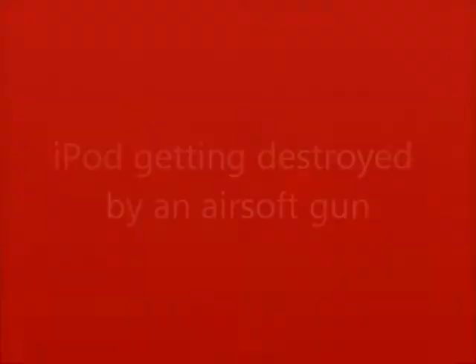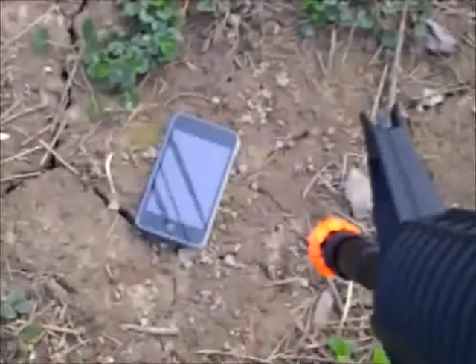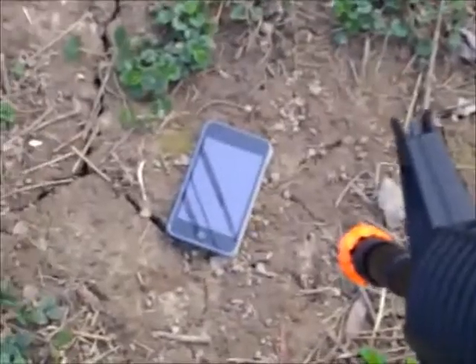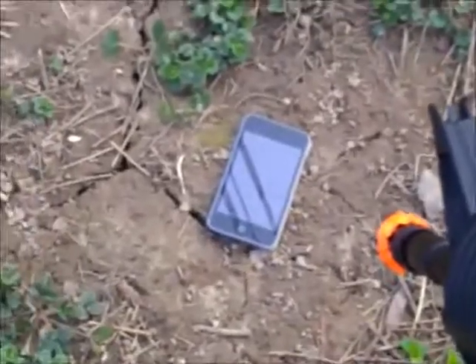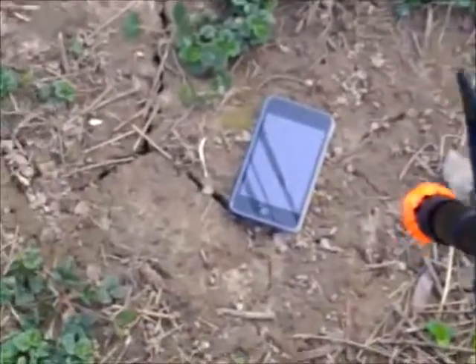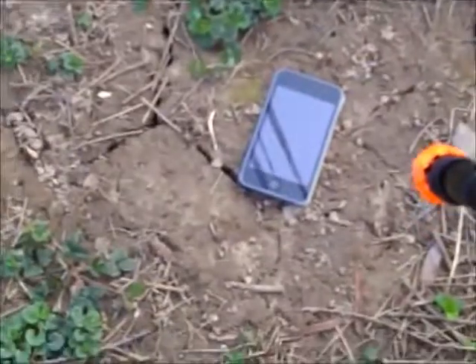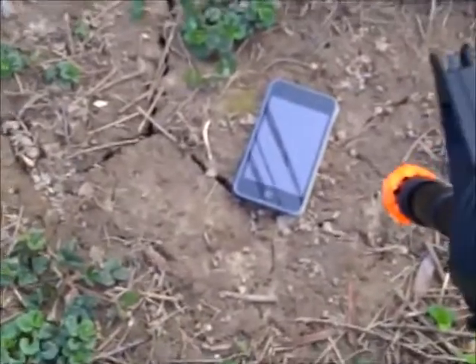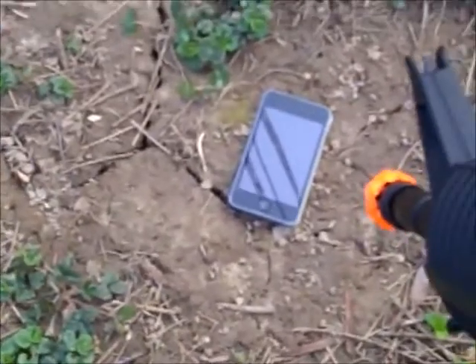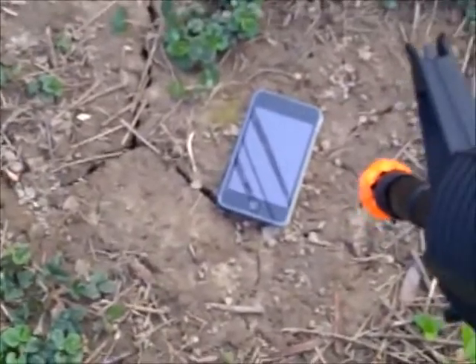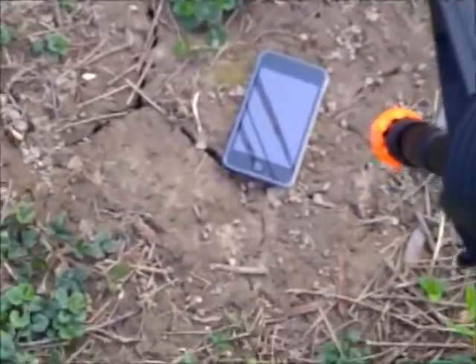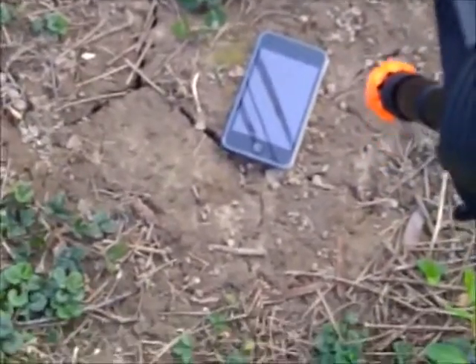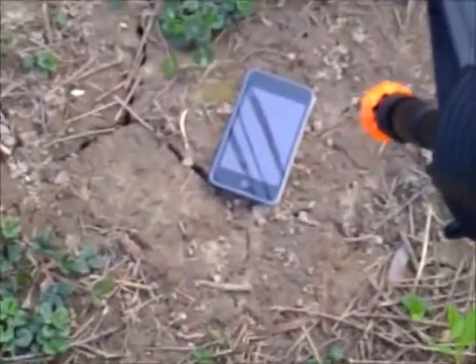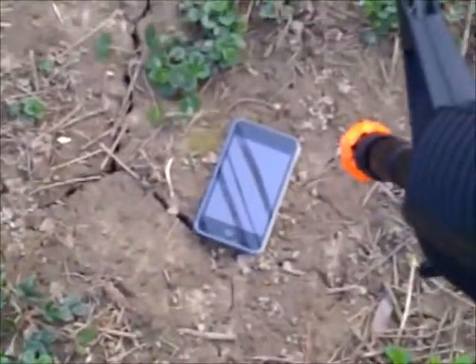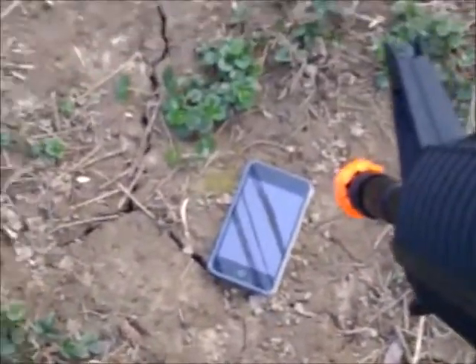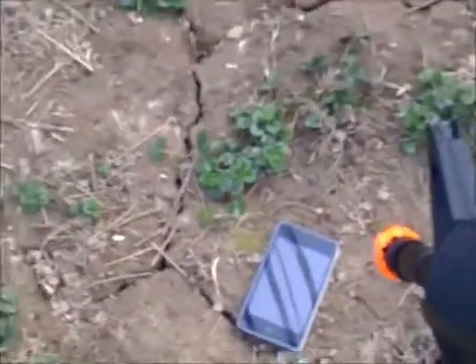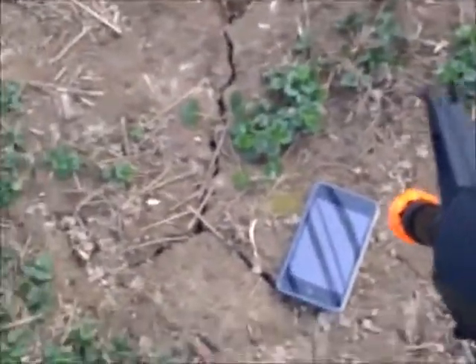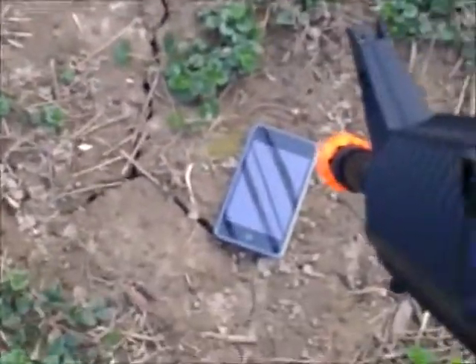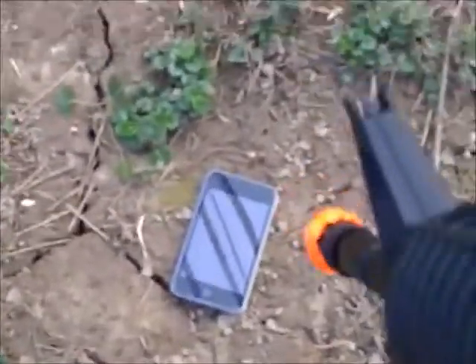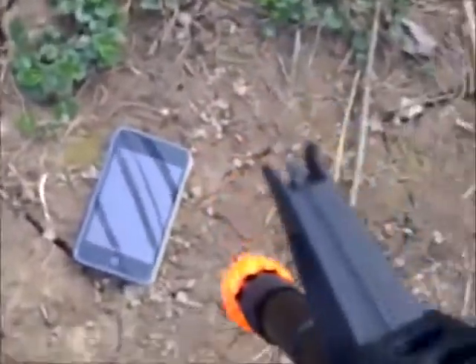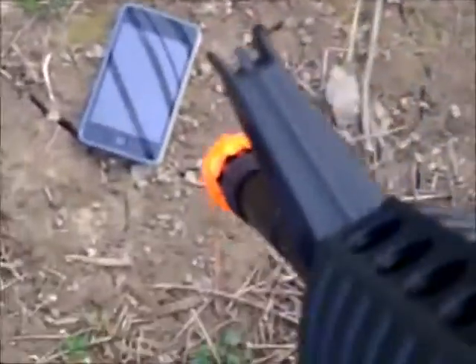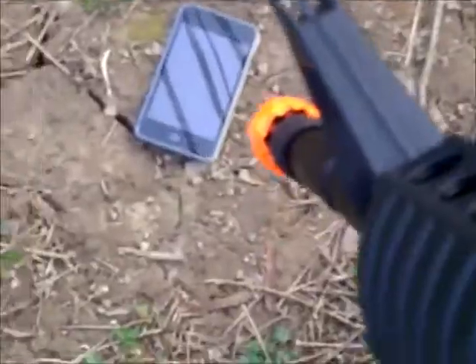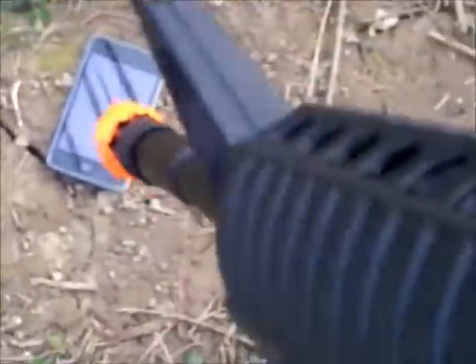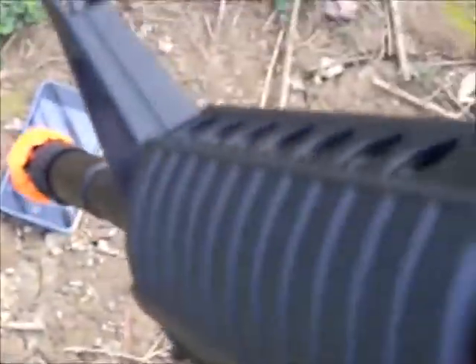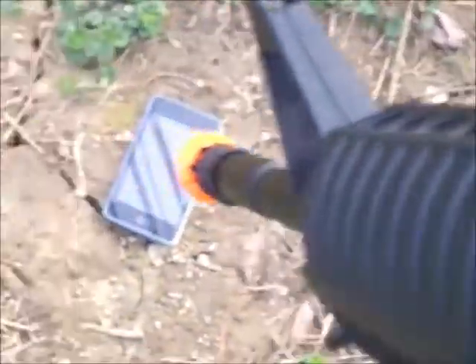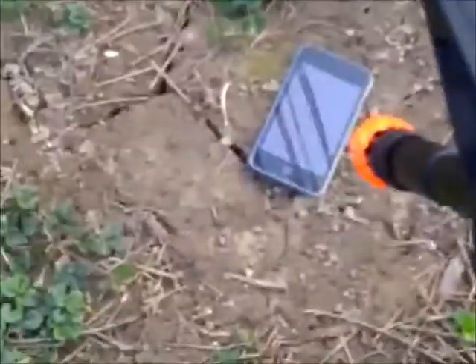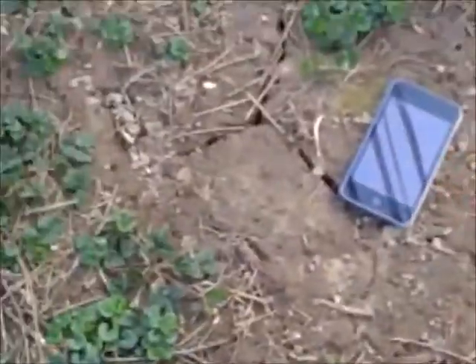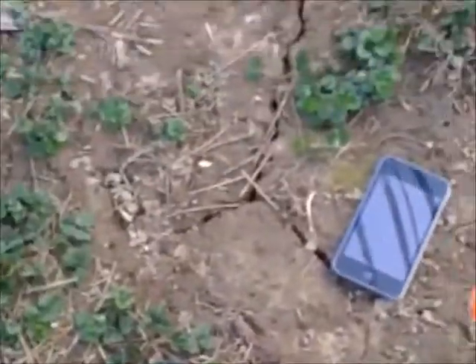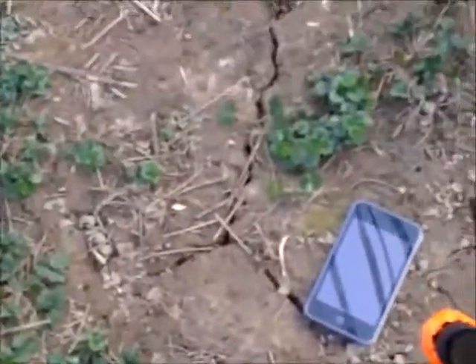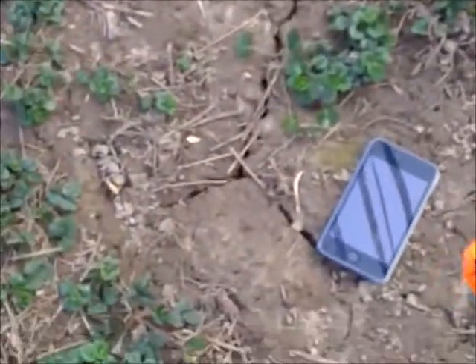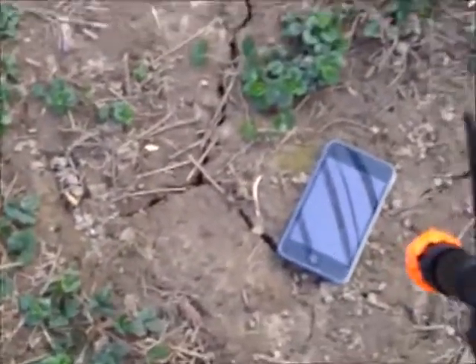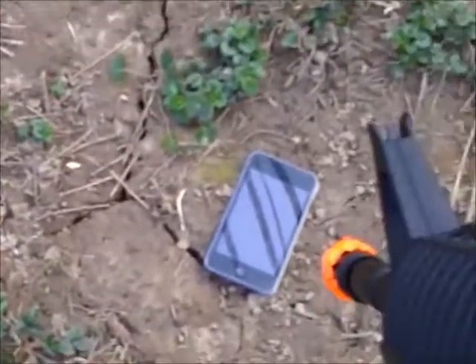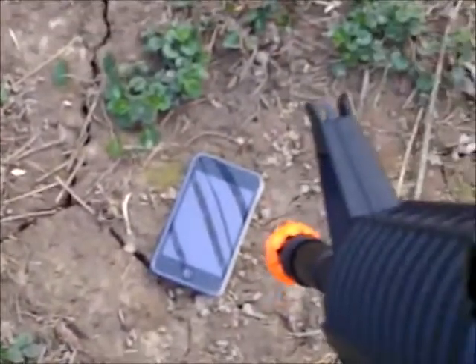Alright, so today I'm going to be shooting this old broken iPod first generation with my airsoft gun.